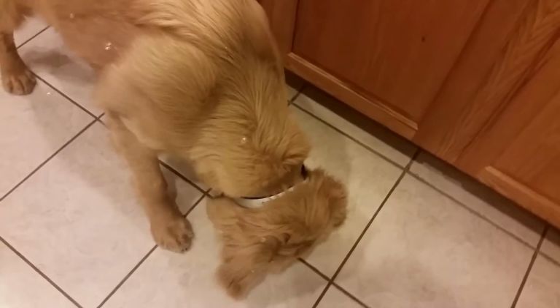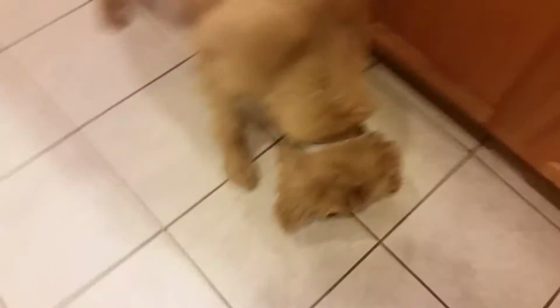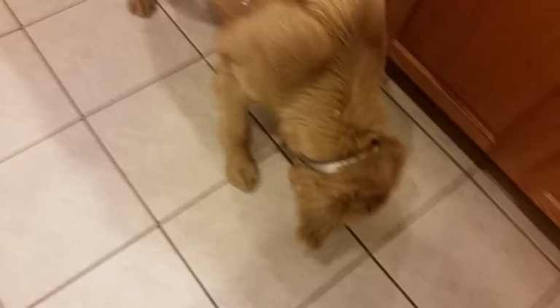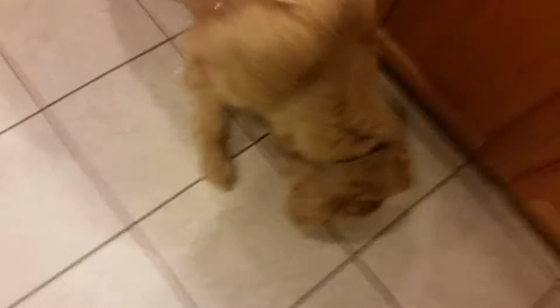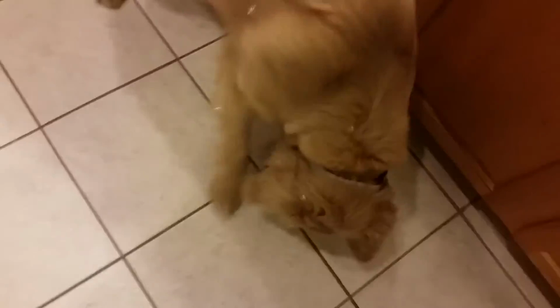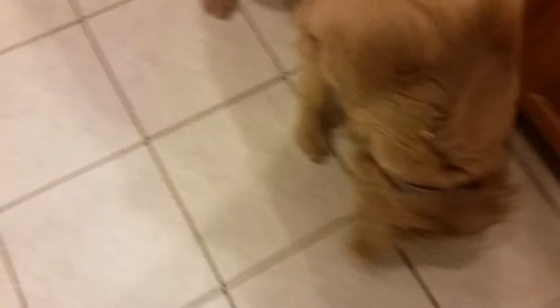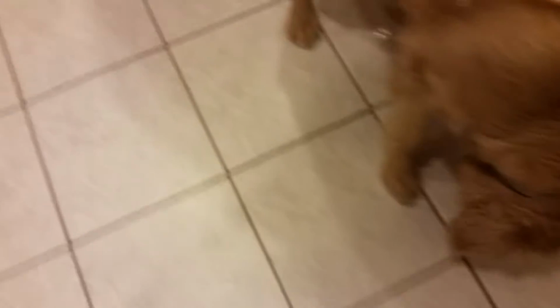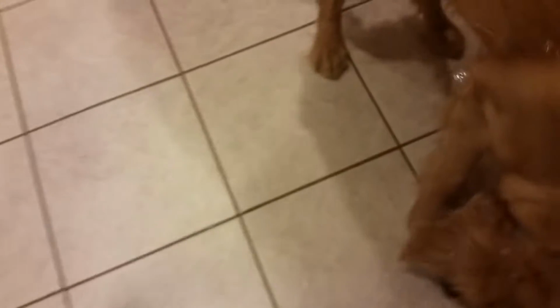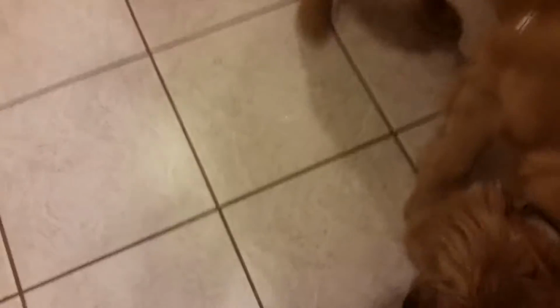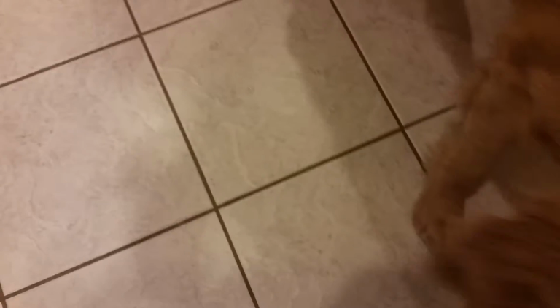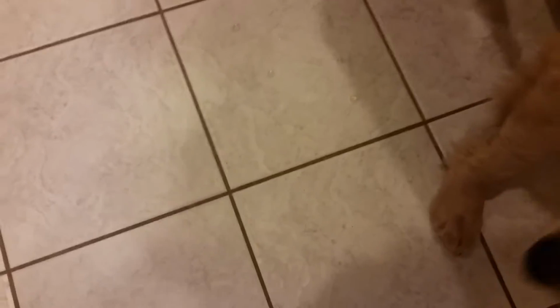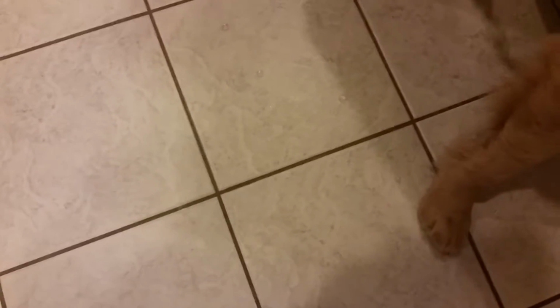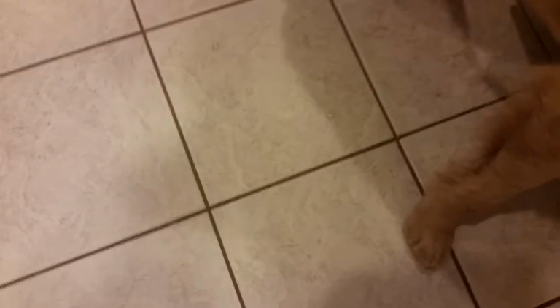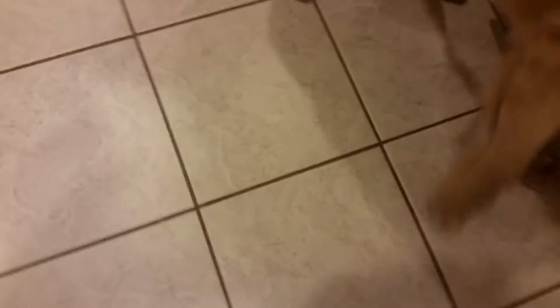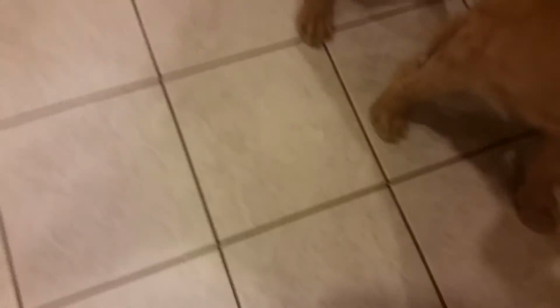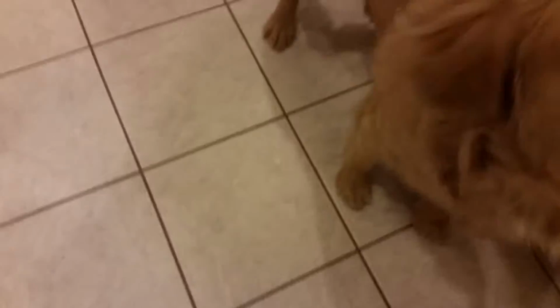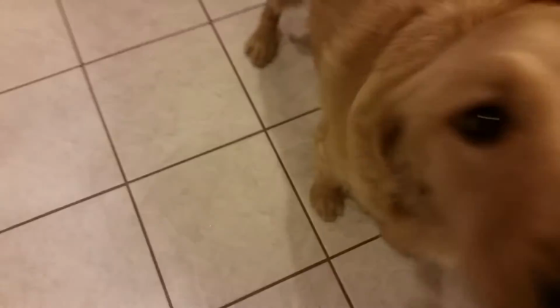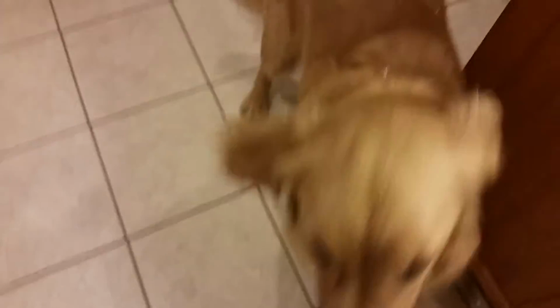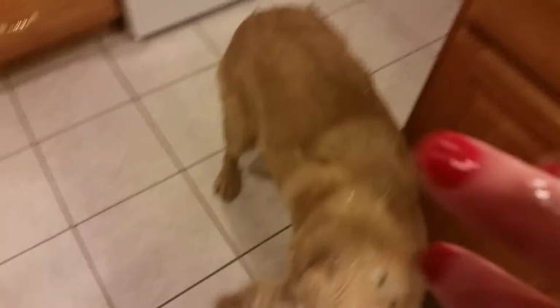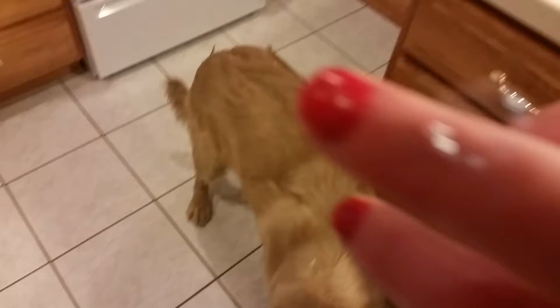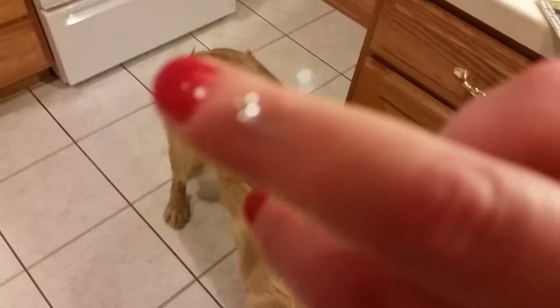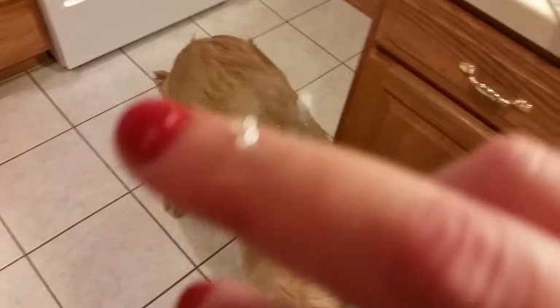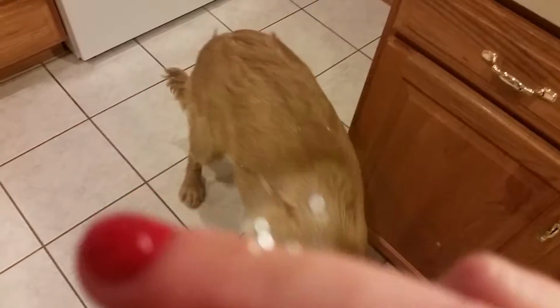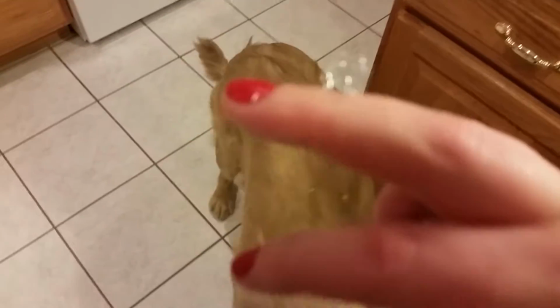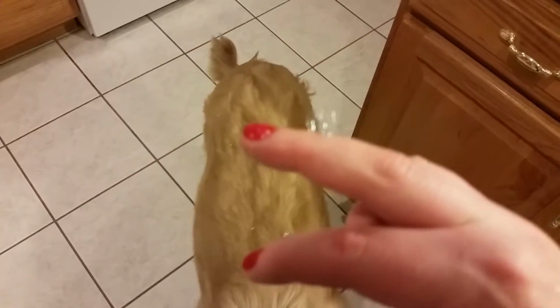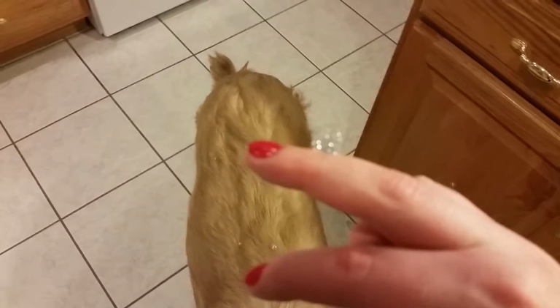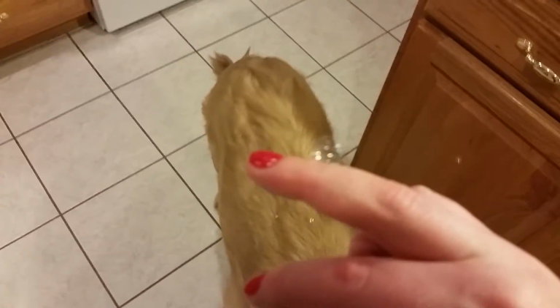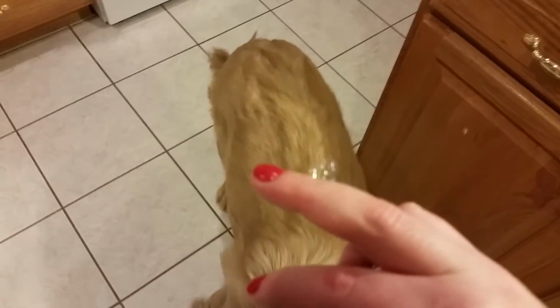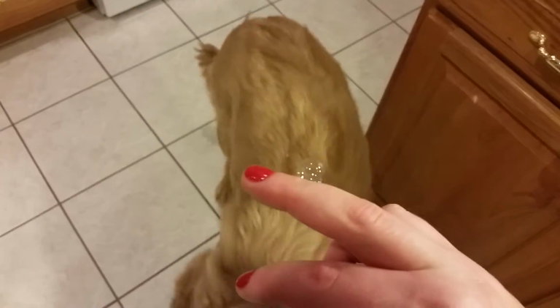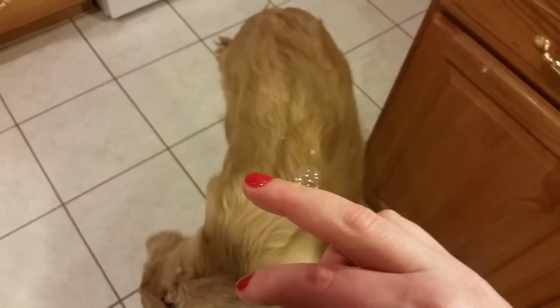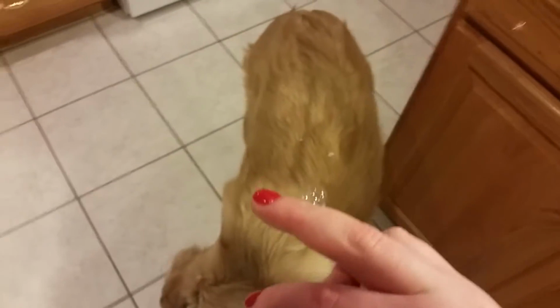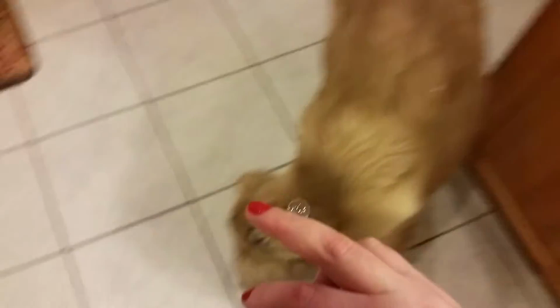You have to actually give some pressure to it to get it to pop. There's one on my finger — you actually have to apply pressure to pop them.